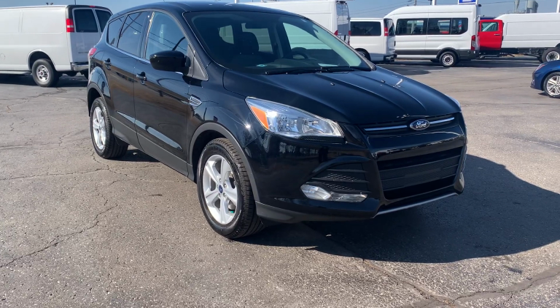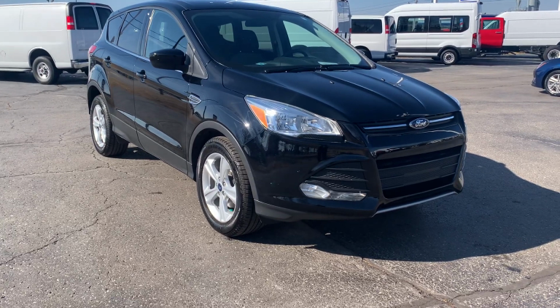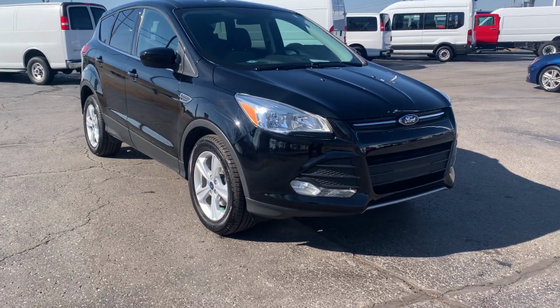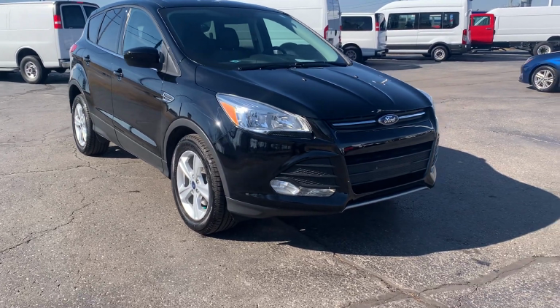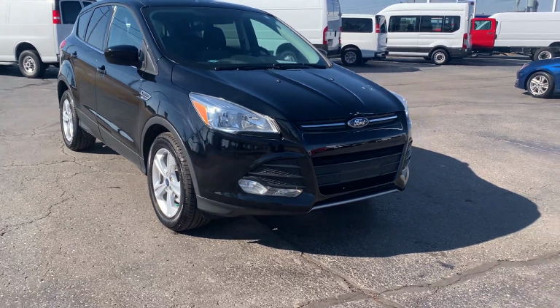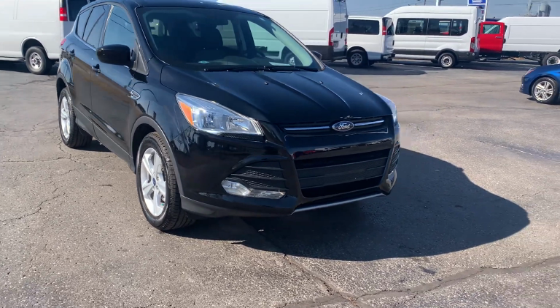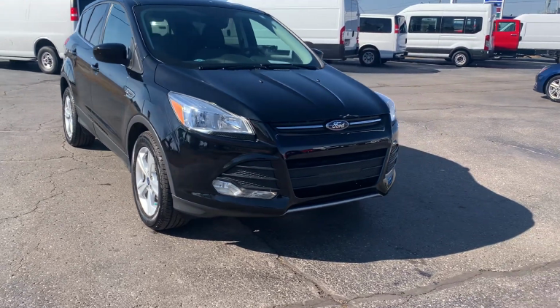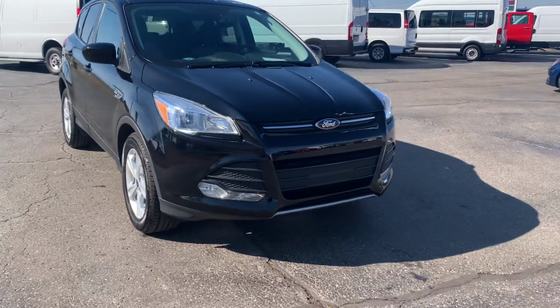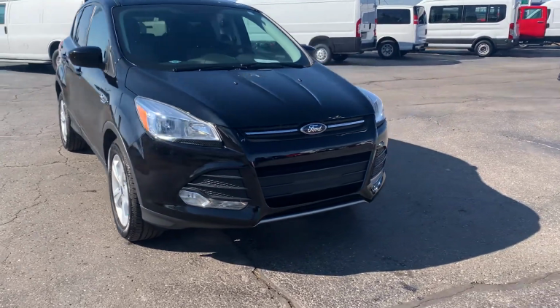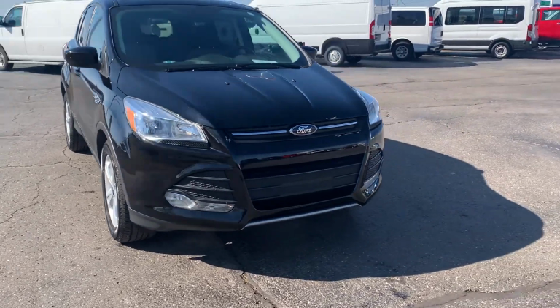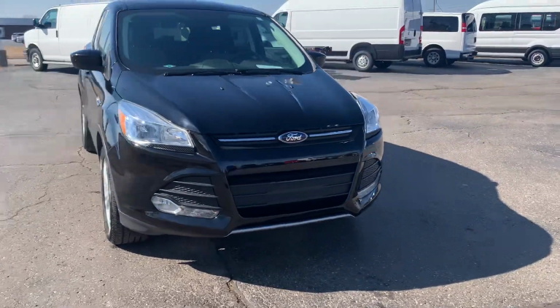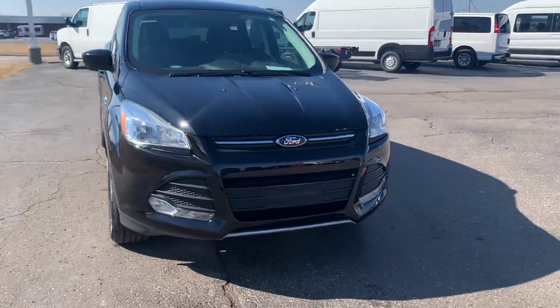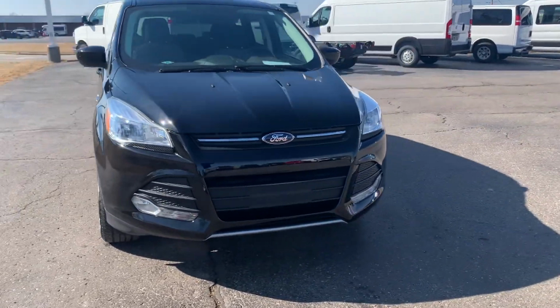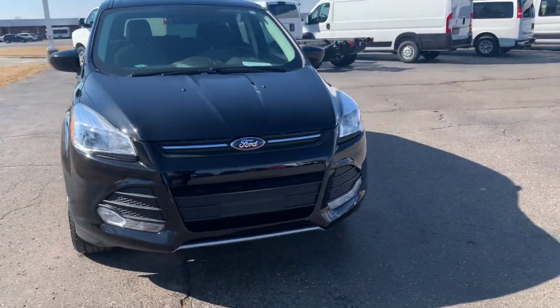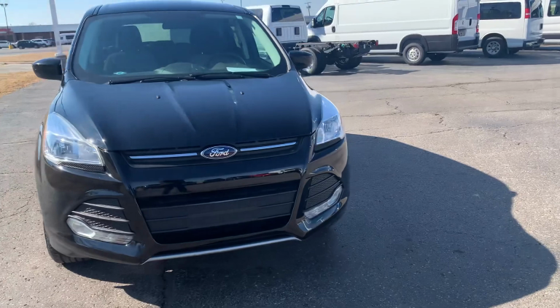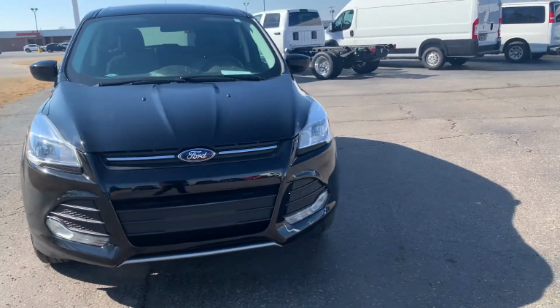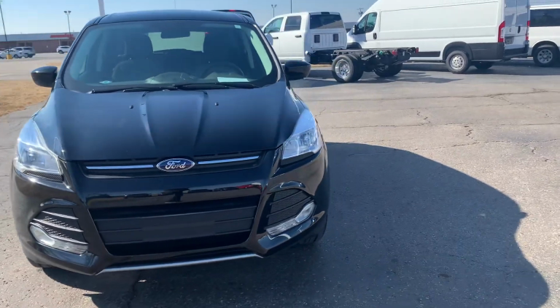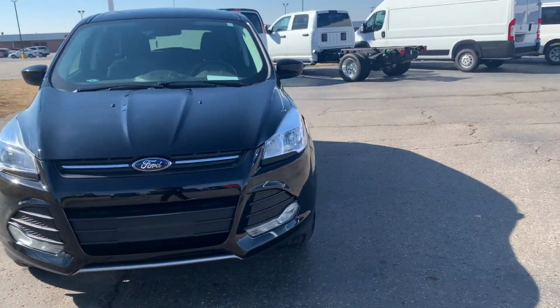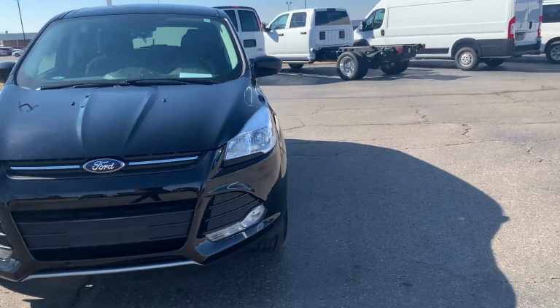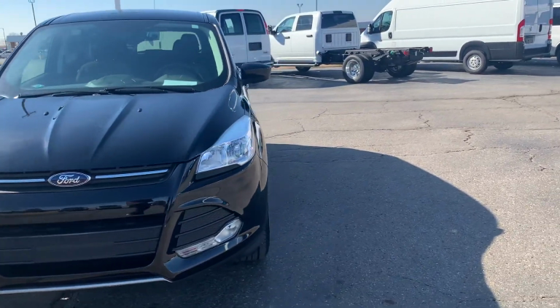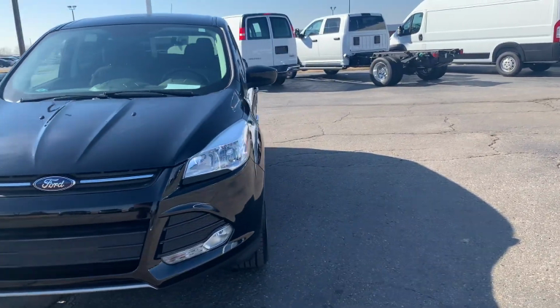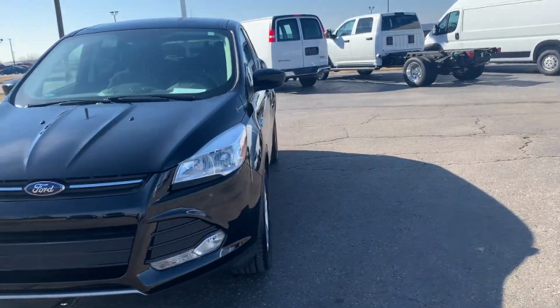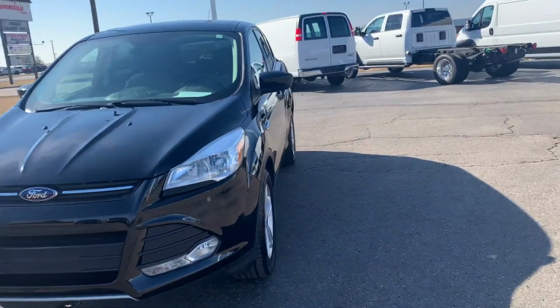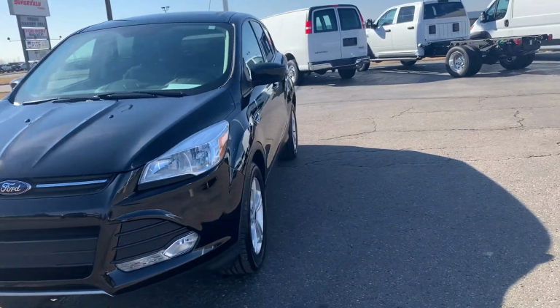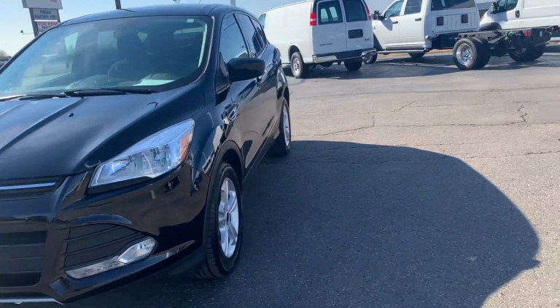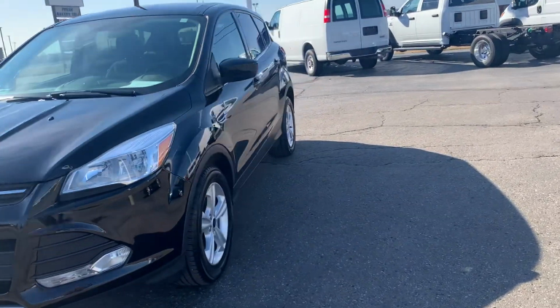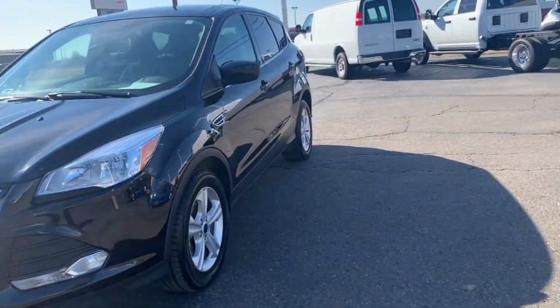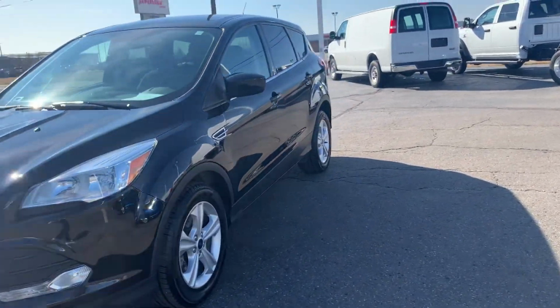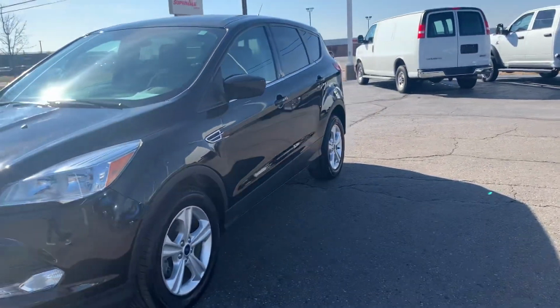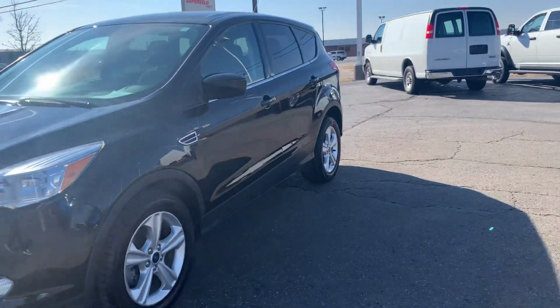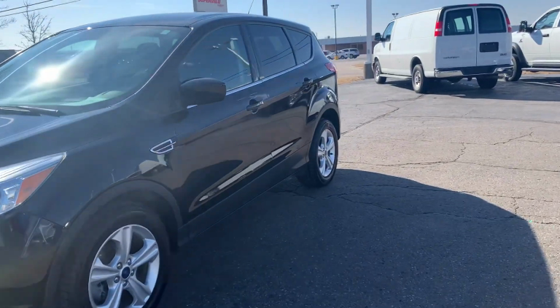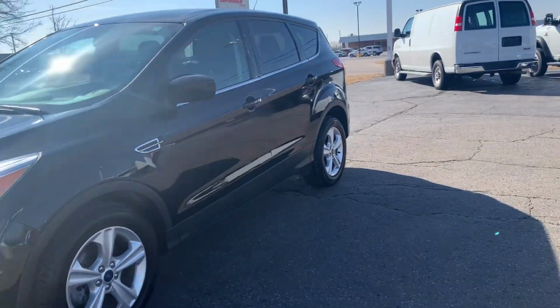Angel here with Terry Henricks Ford. I'm gonna take you on a quick walk around of this 2016 Ford Escape SE.